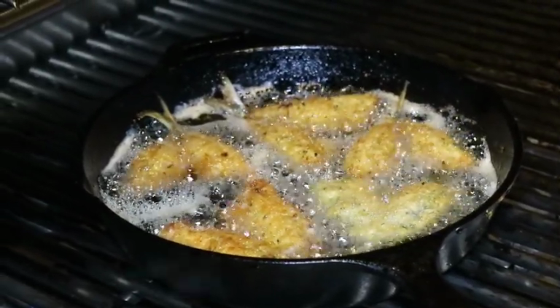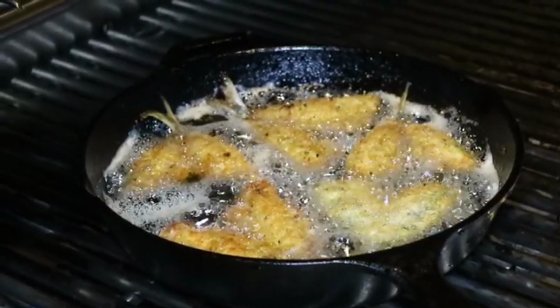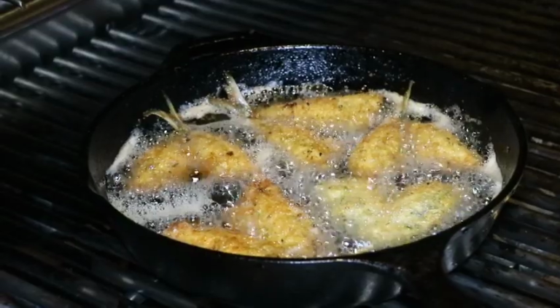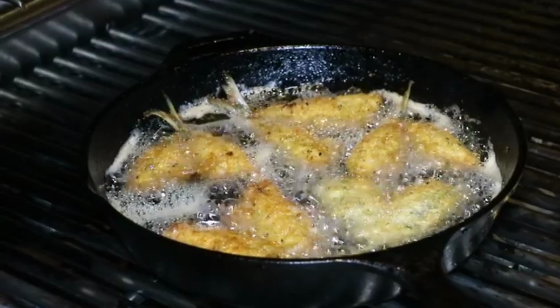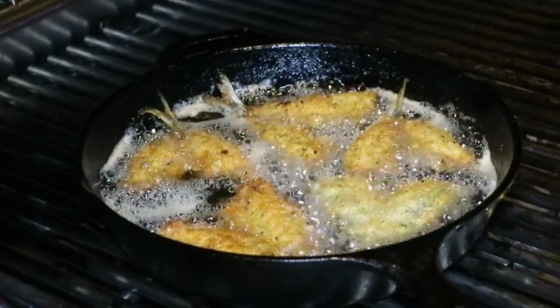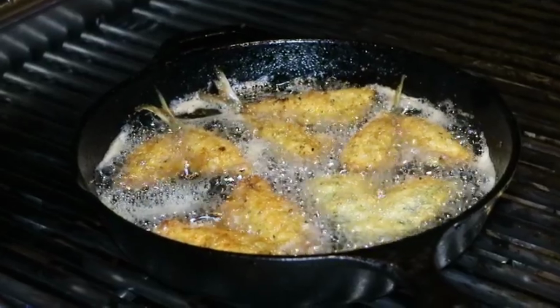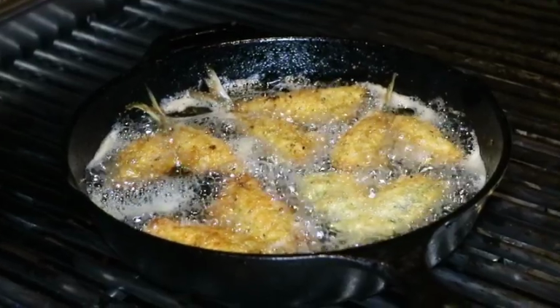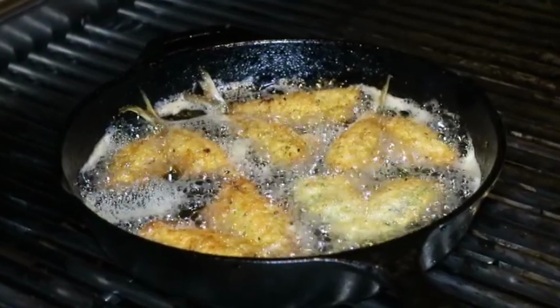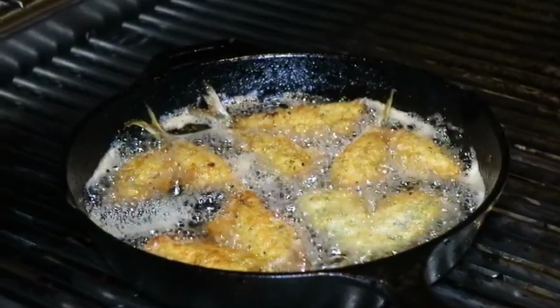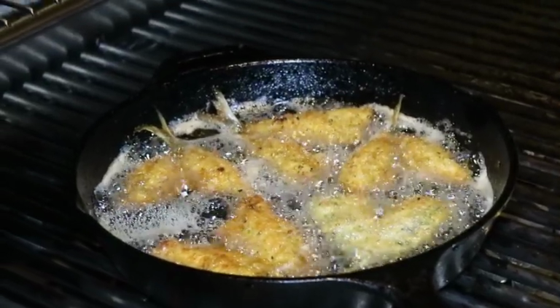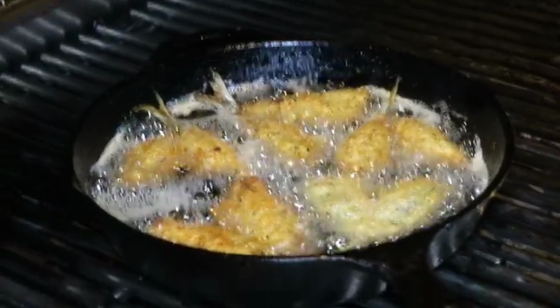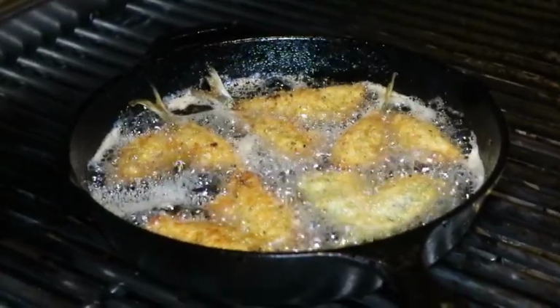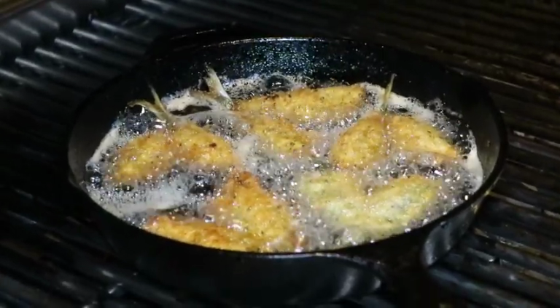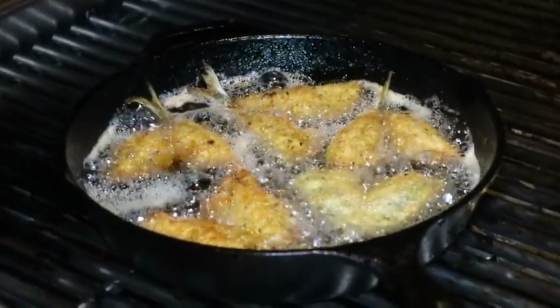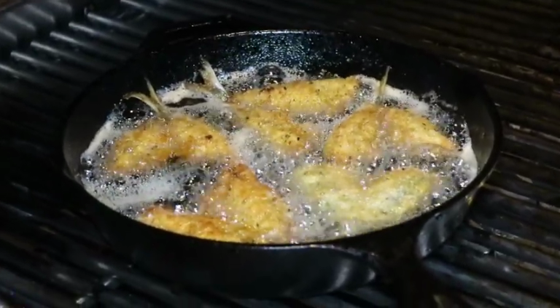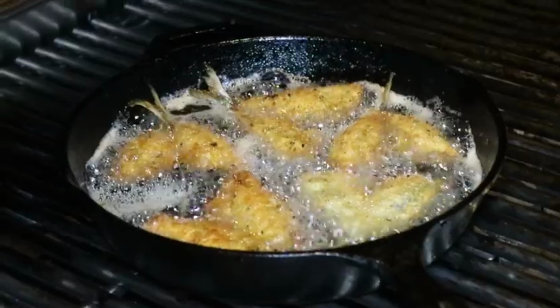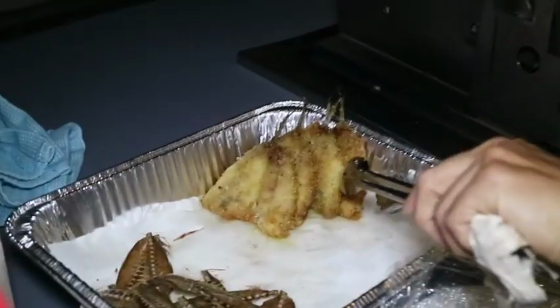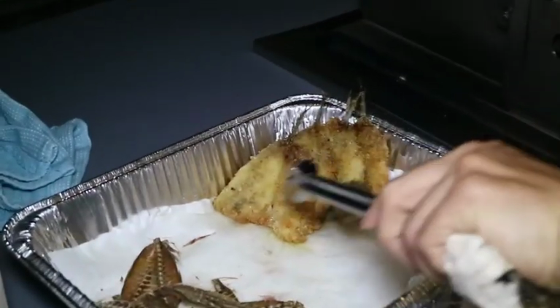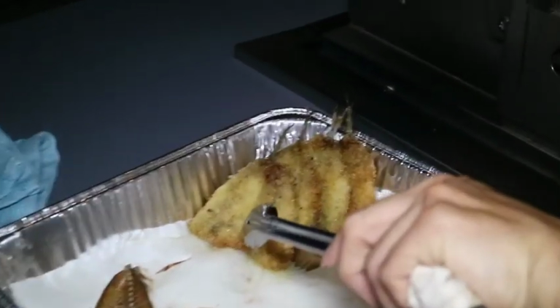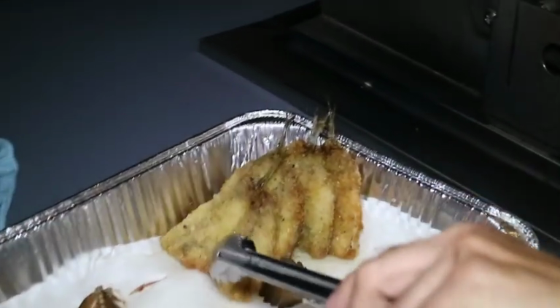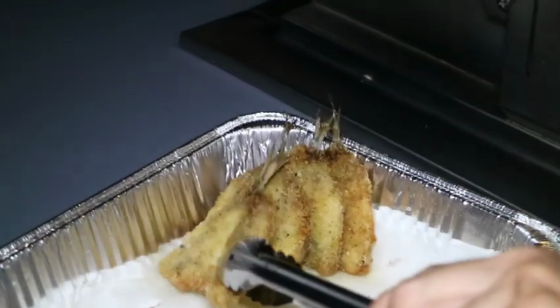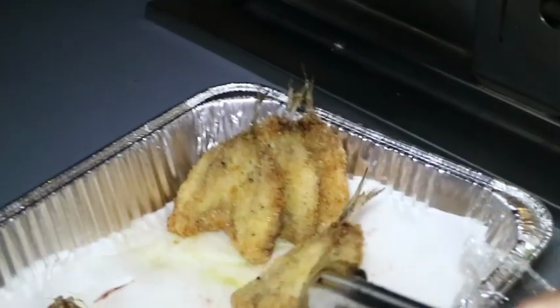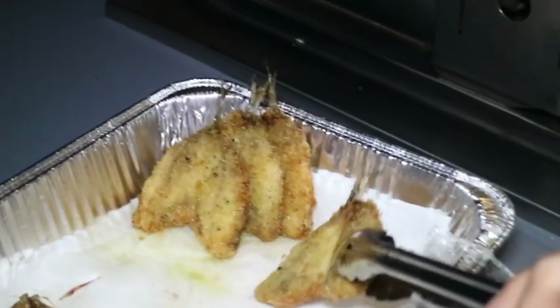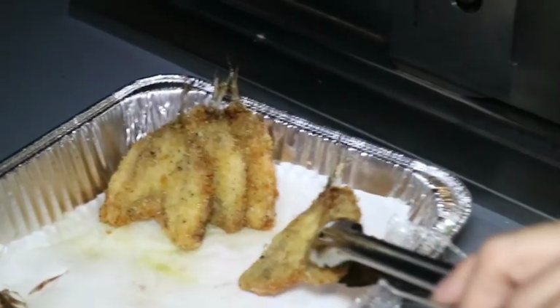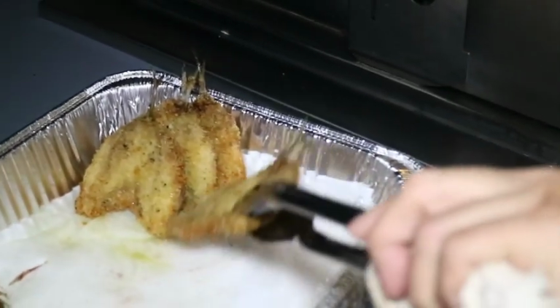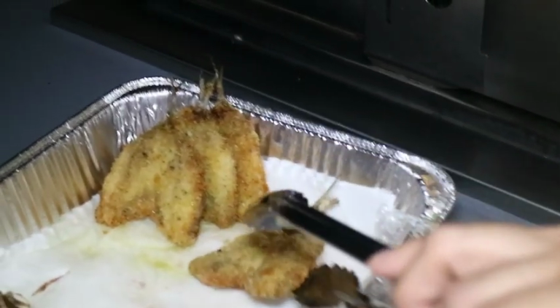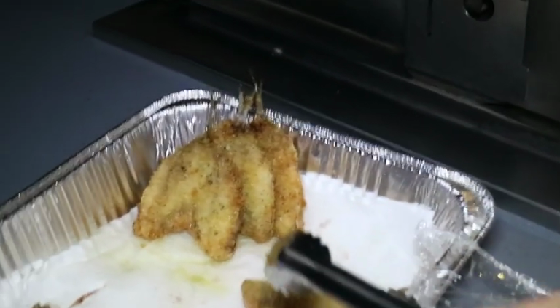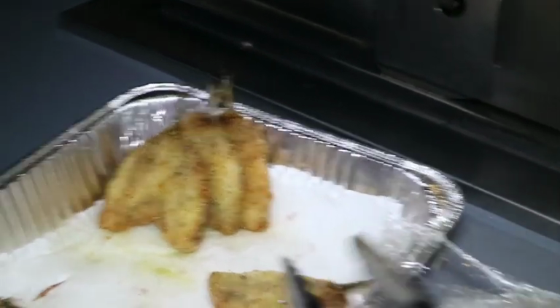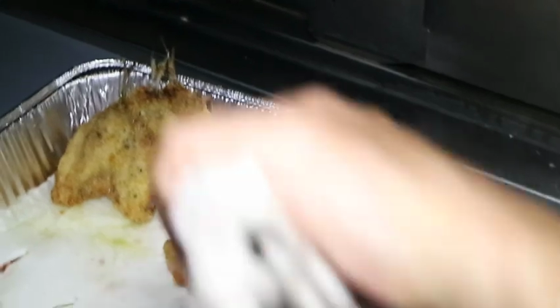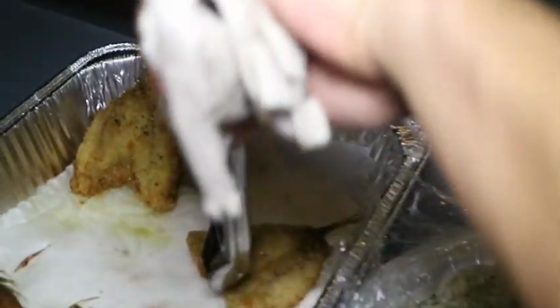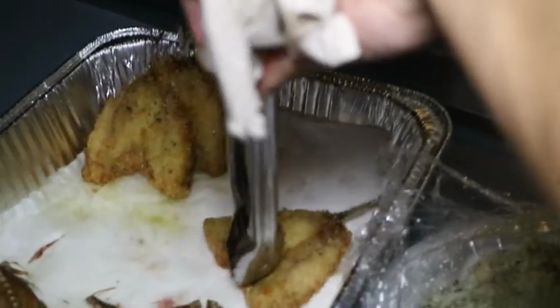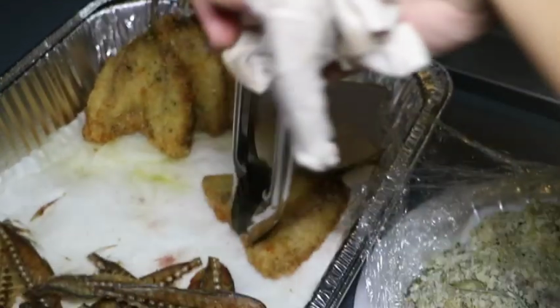350 degrees, grapeseed oil — deep fry until golden brown. Guys, look at this fish. It's still hot. Look how delicious this looks. Crispy. Golden. Delicious.